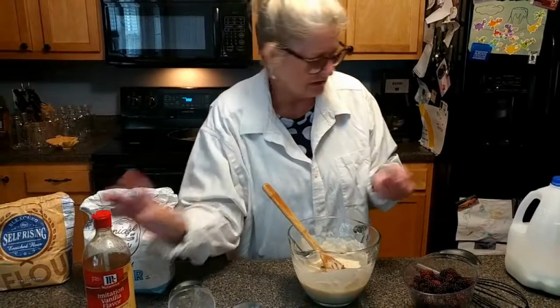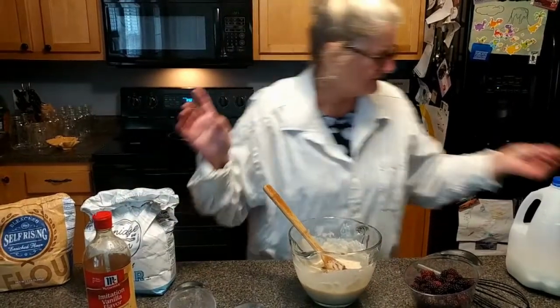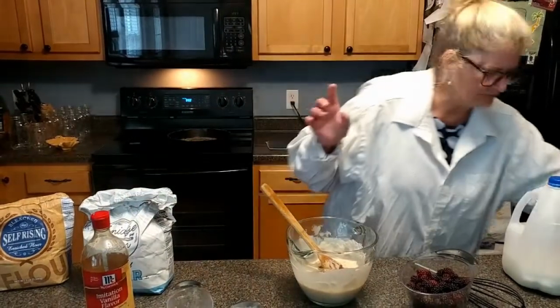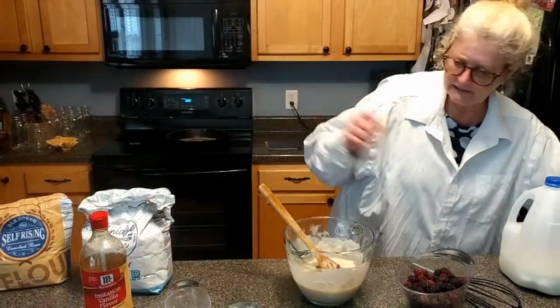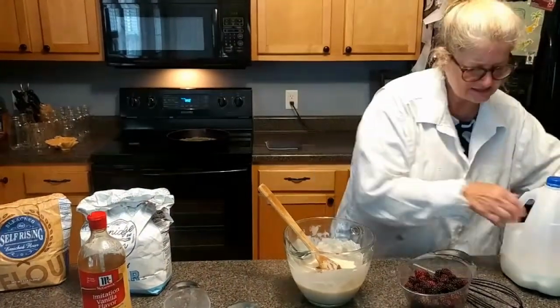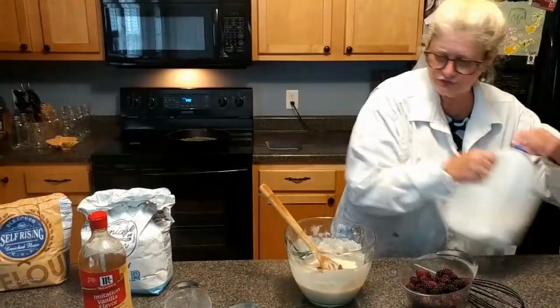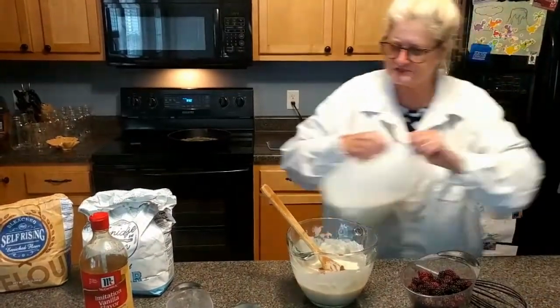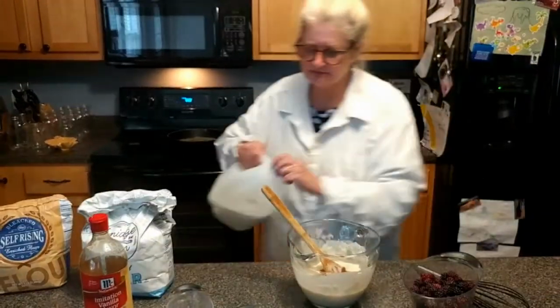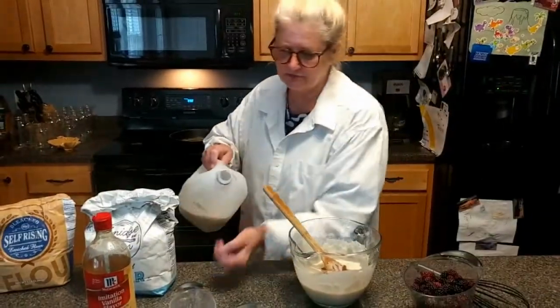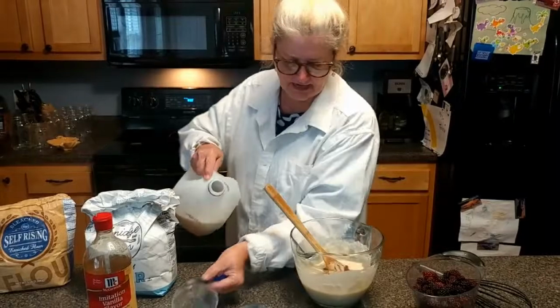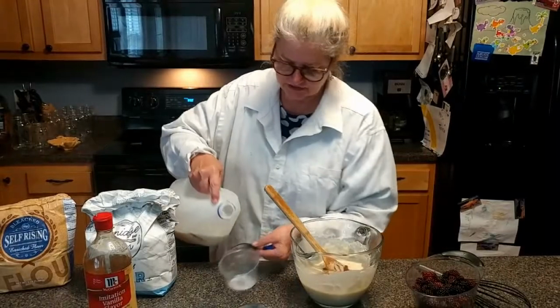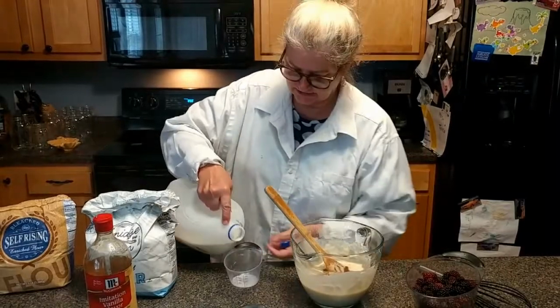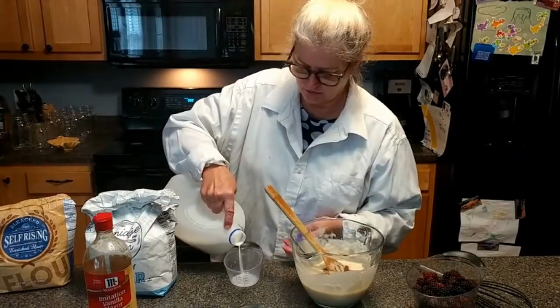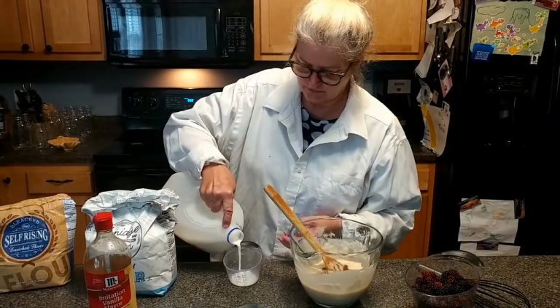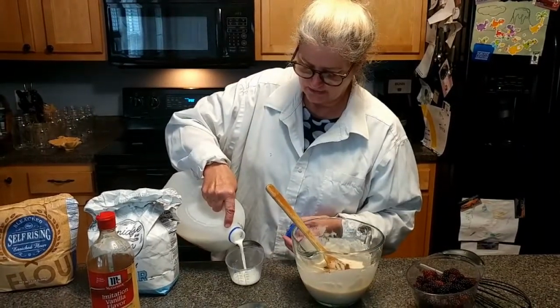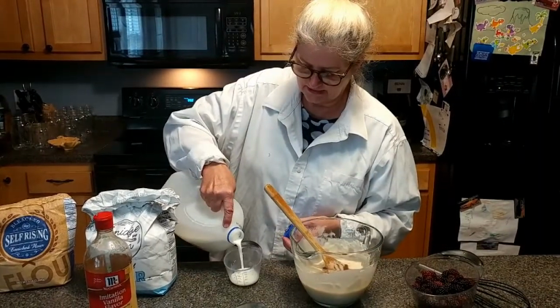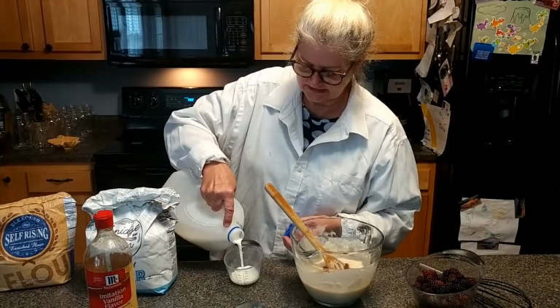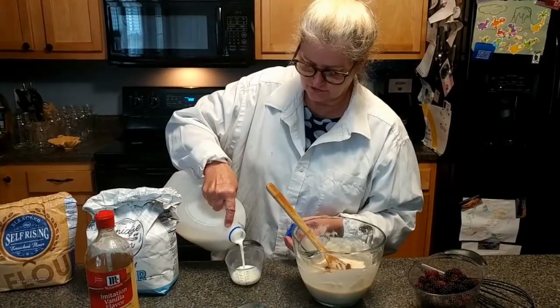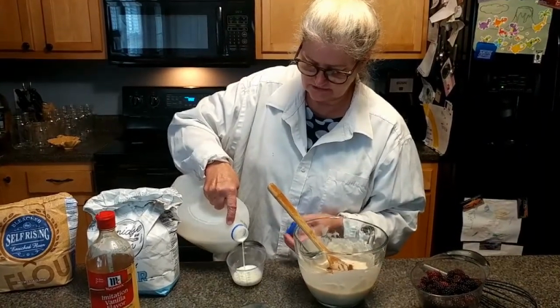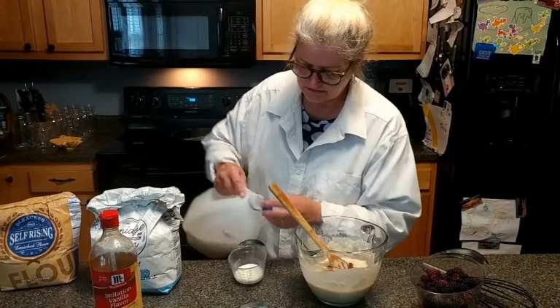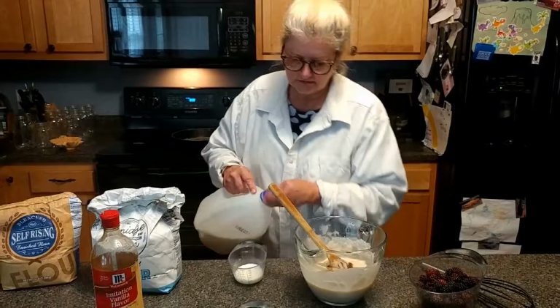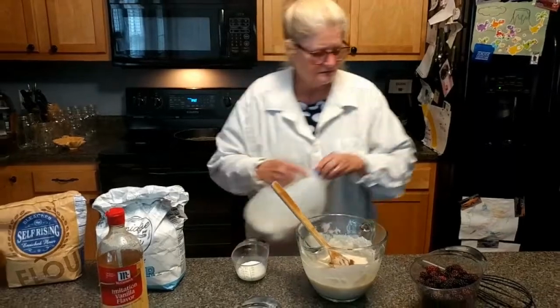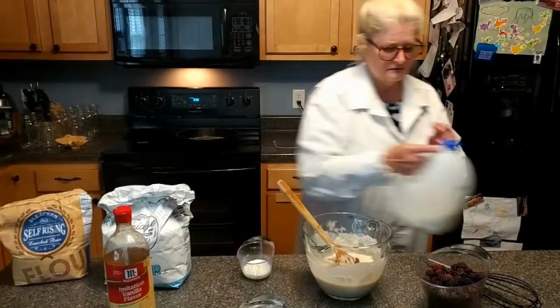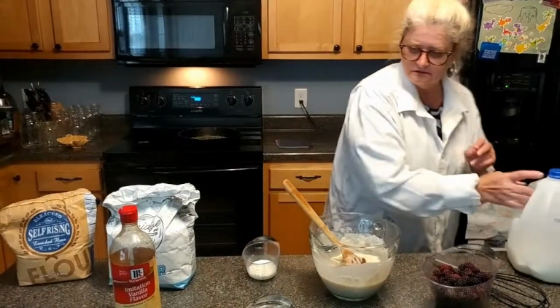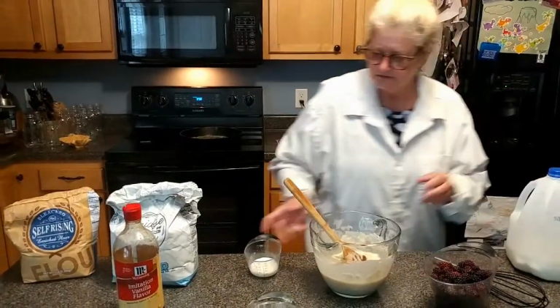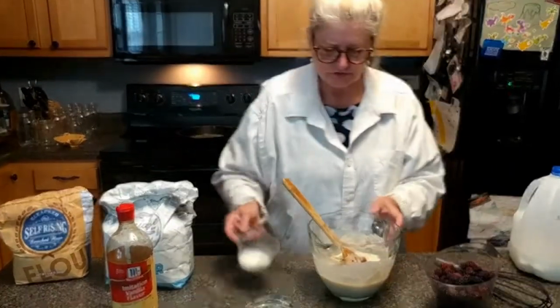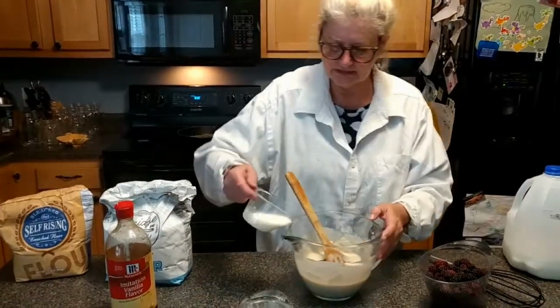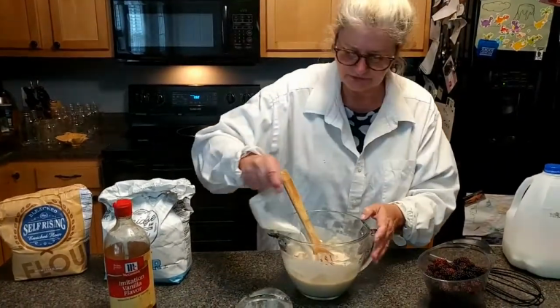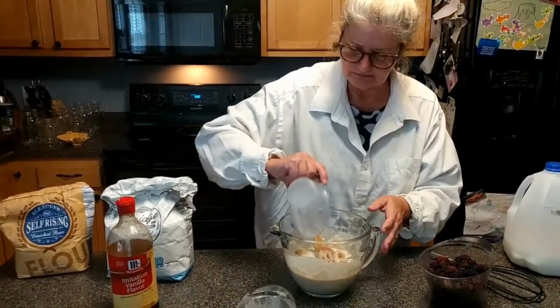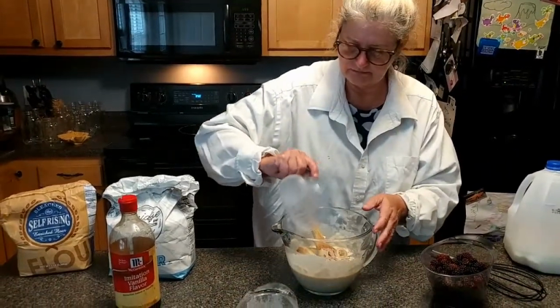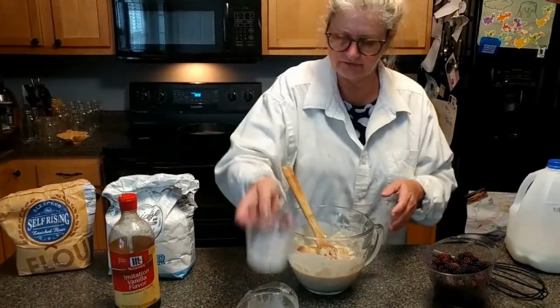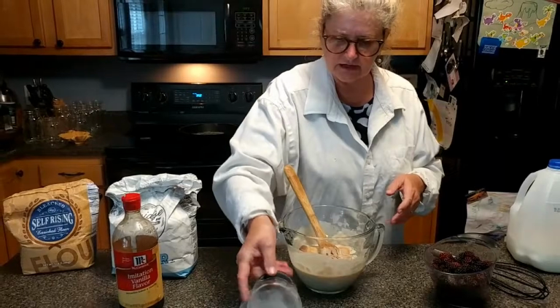I said two-thirds of a cup of milk but I'm going to add just a little bit more because I like crust, so I'm going to end up putting in enough to make it a full cup.